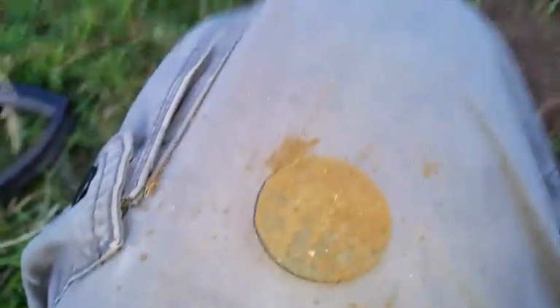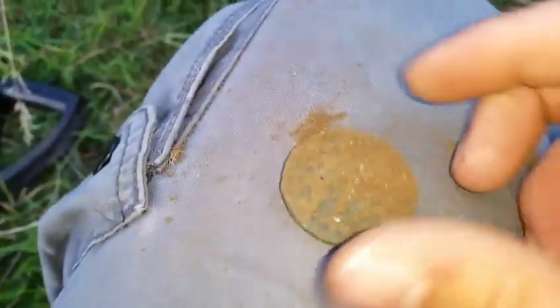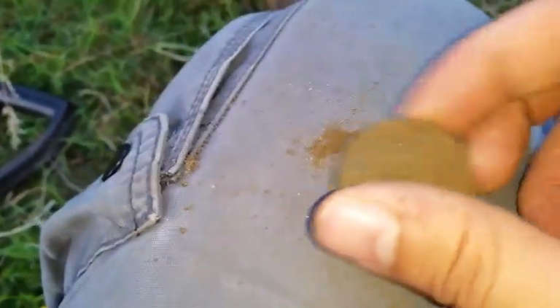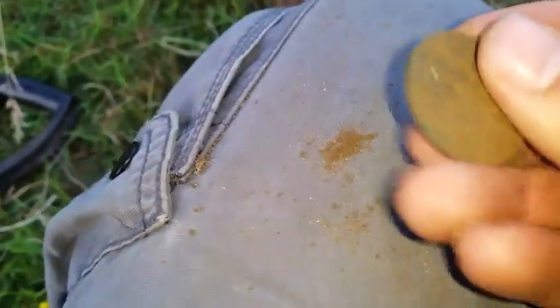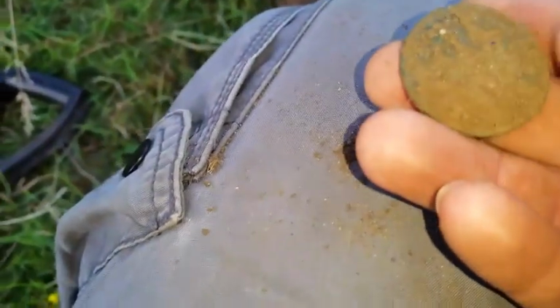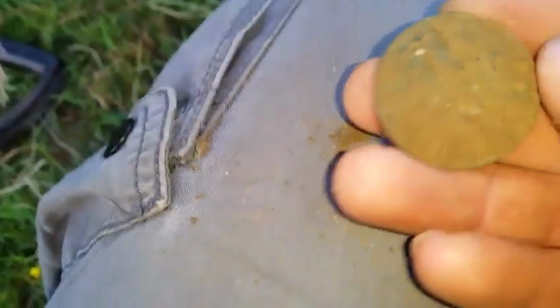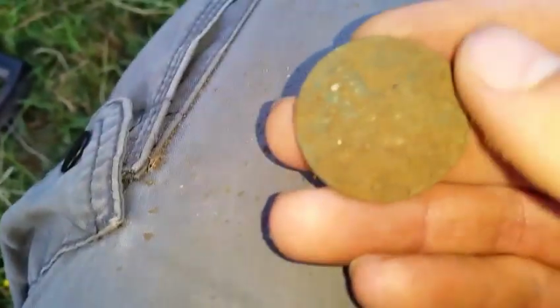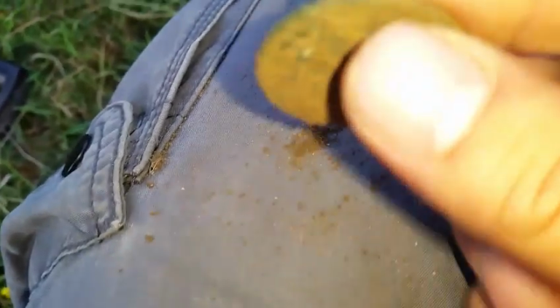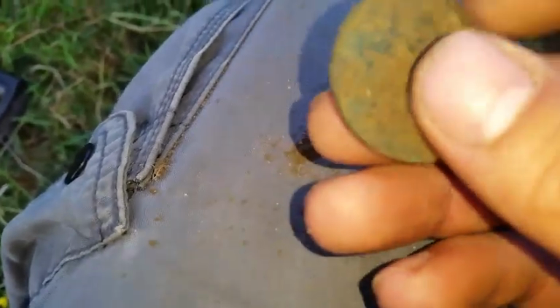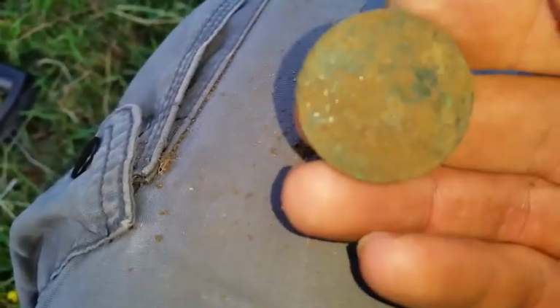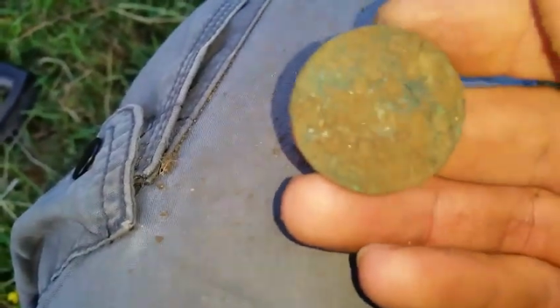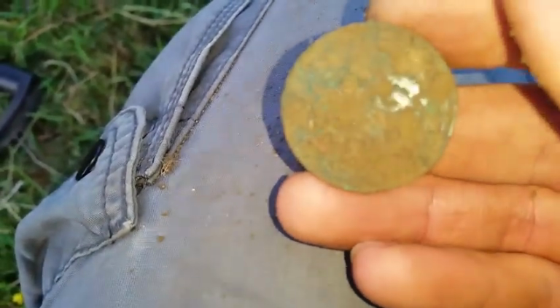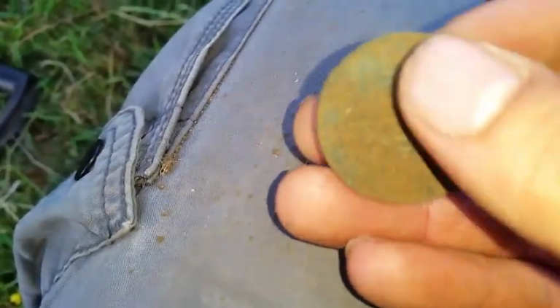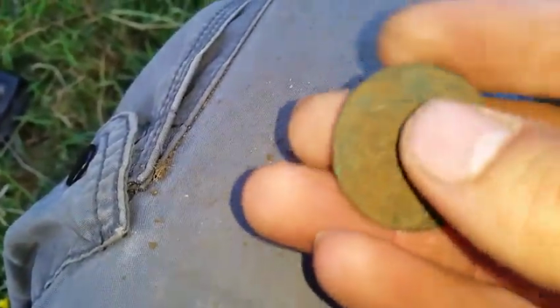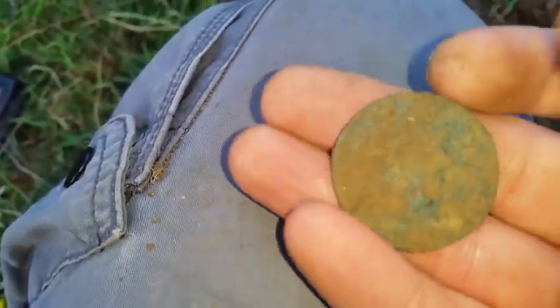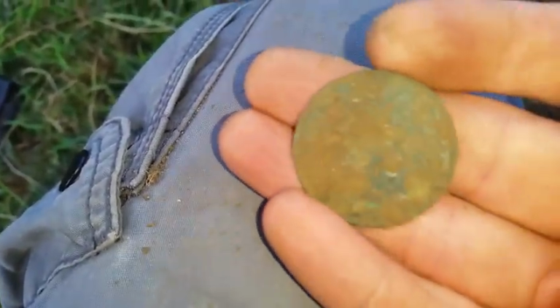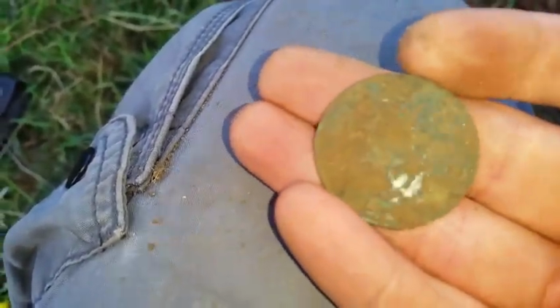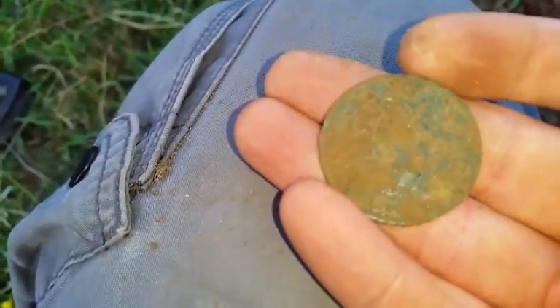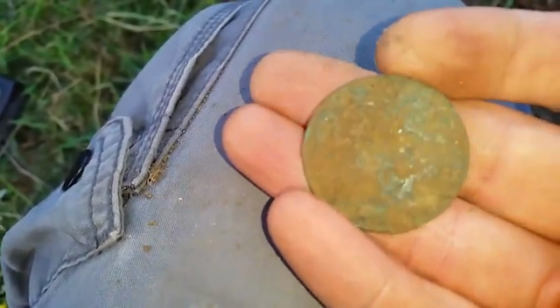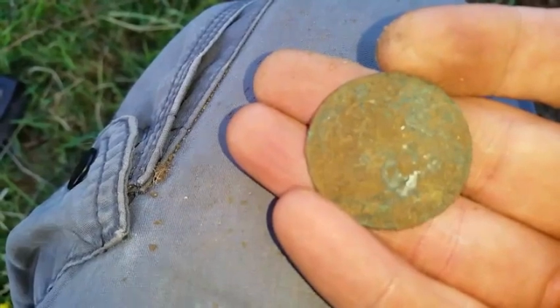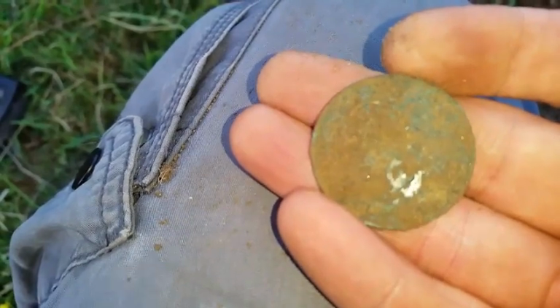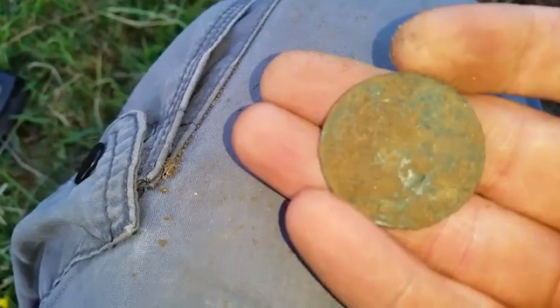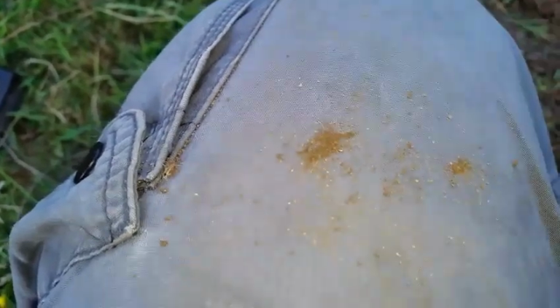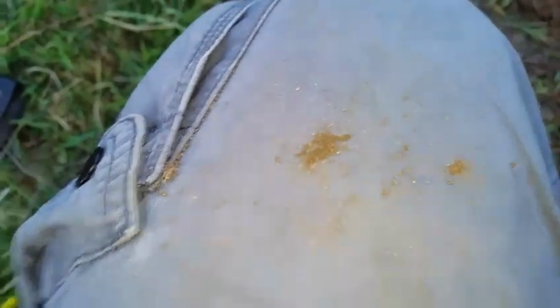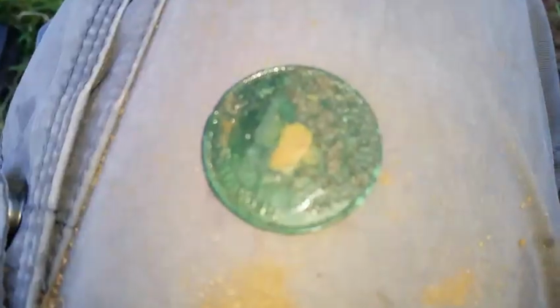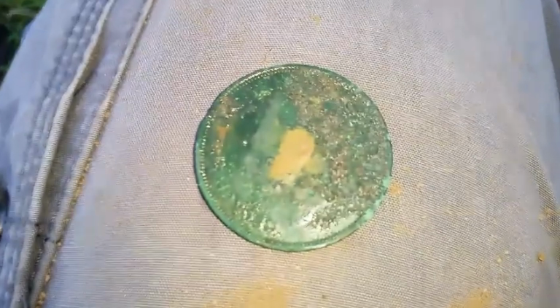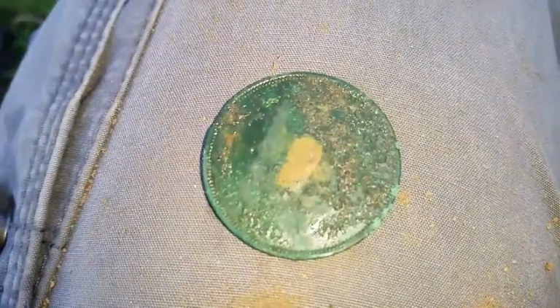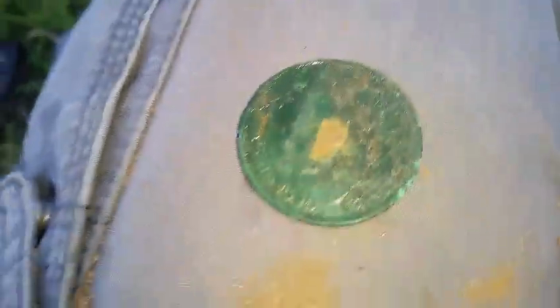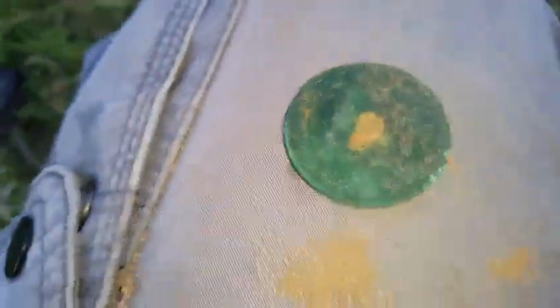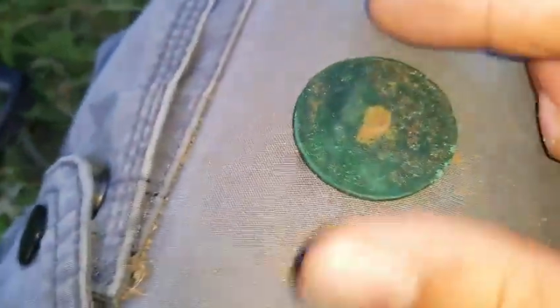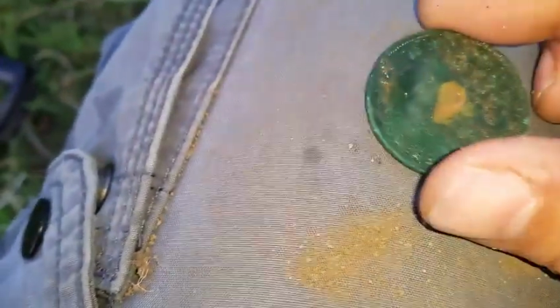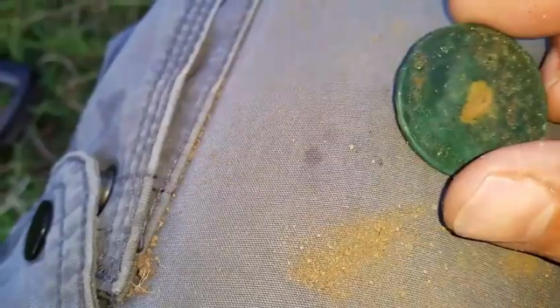I can't see any detail yet but I think that is an old one penny. I think I can just make out George there. I'll give it a clean. So there we go — a lovely George one penny.